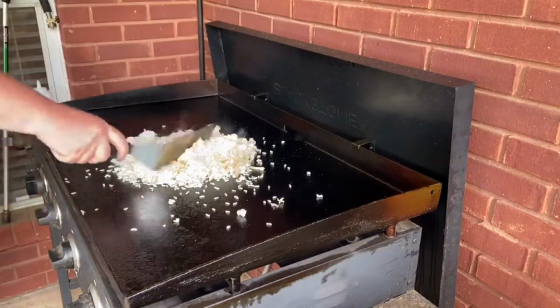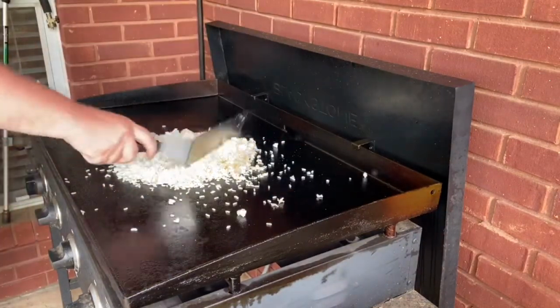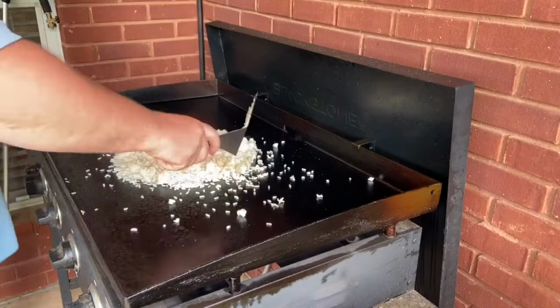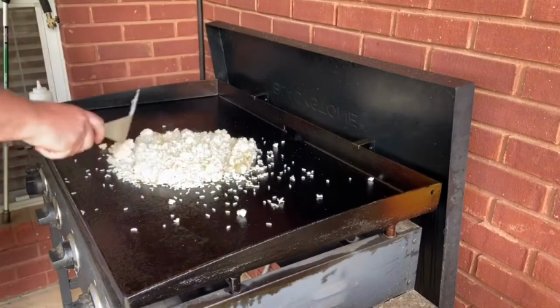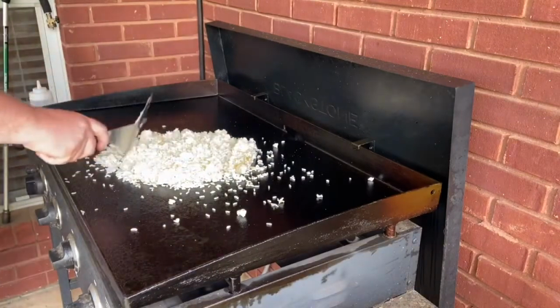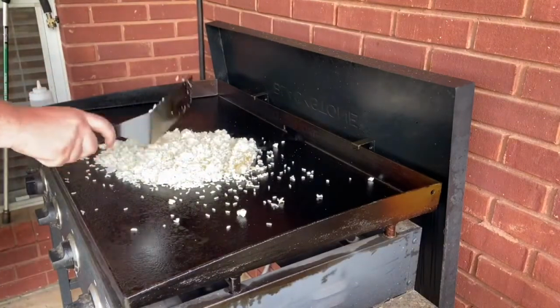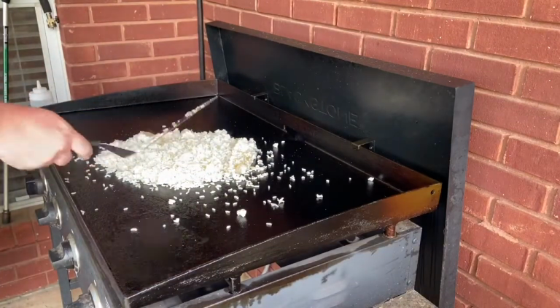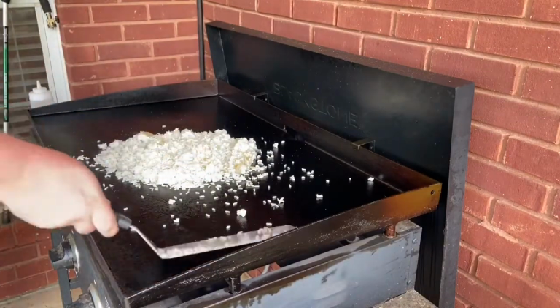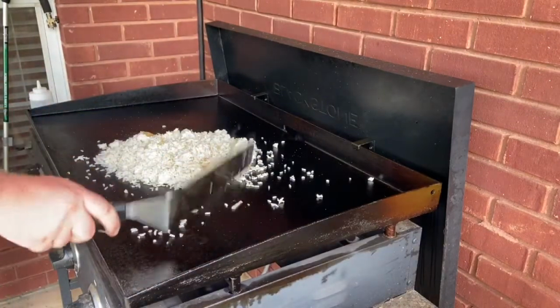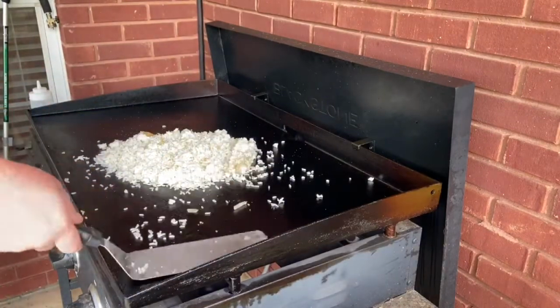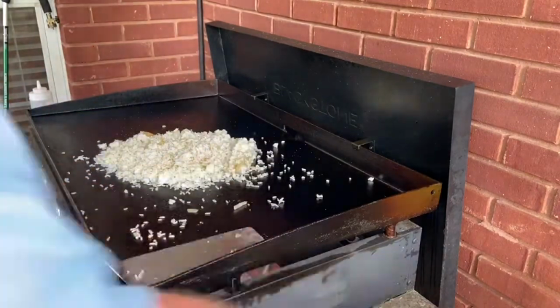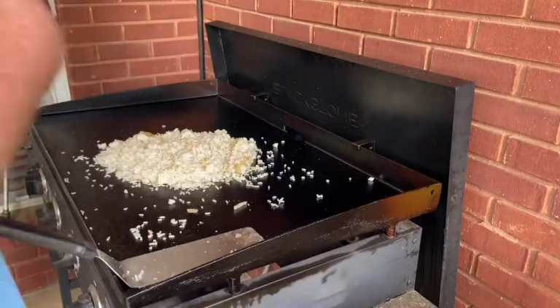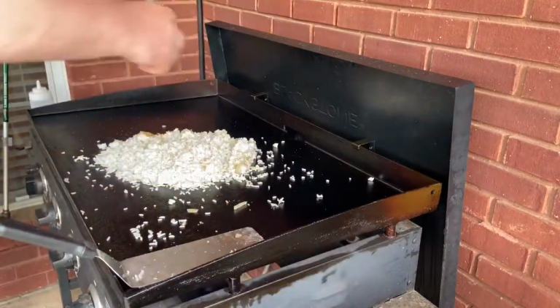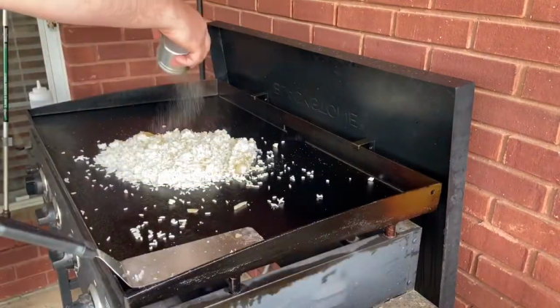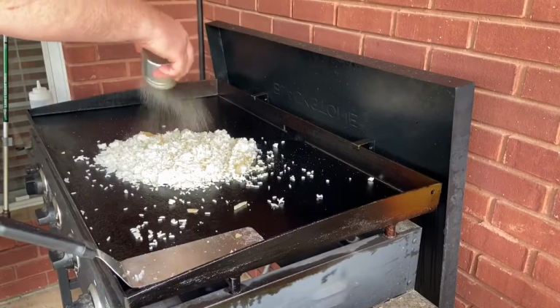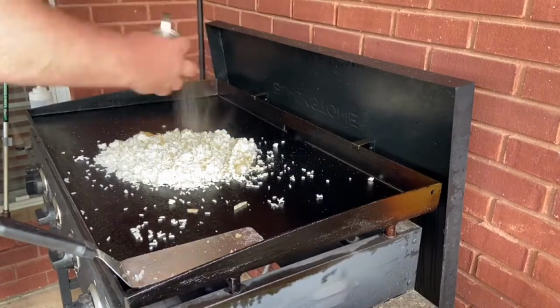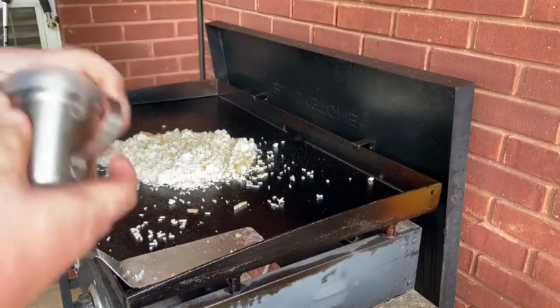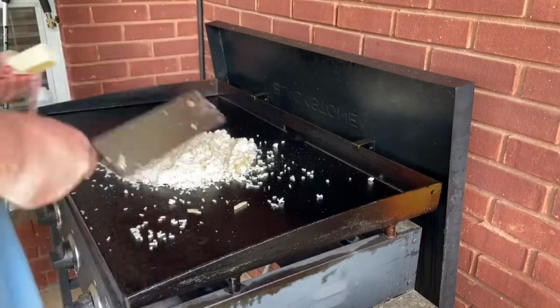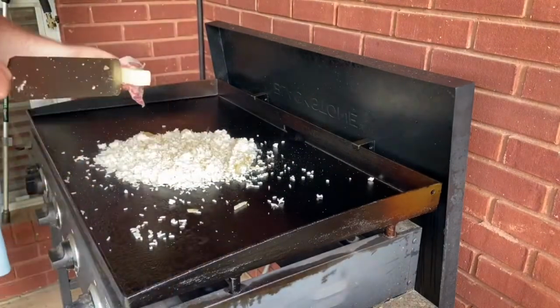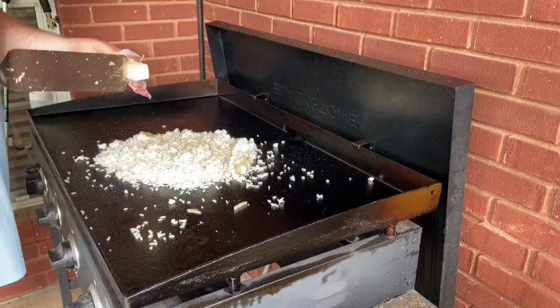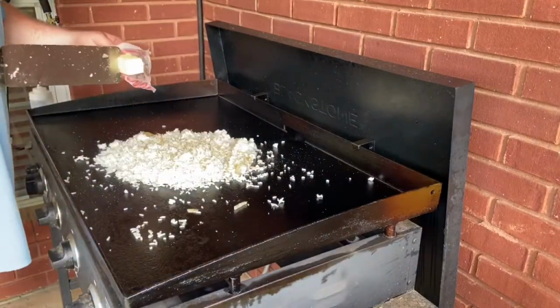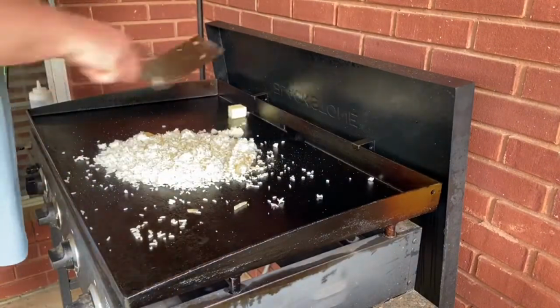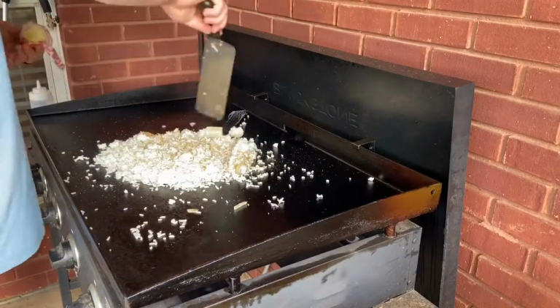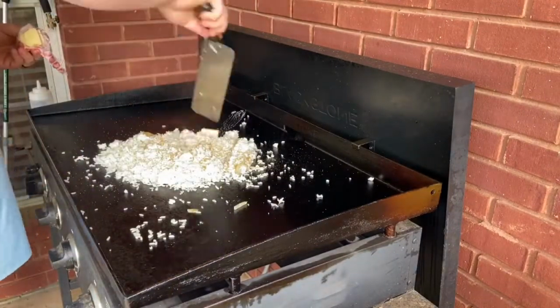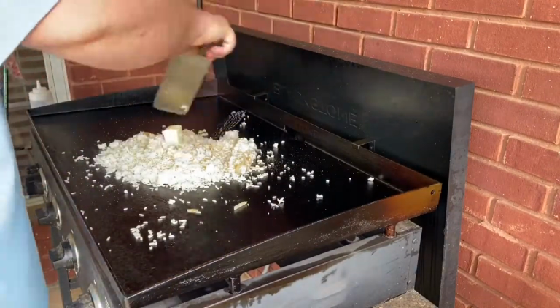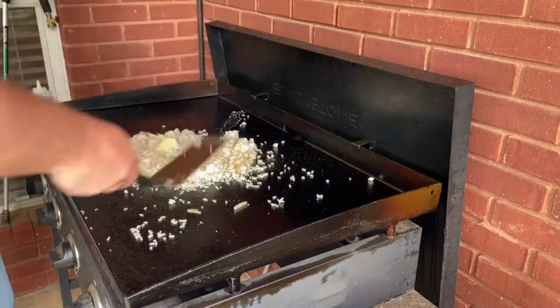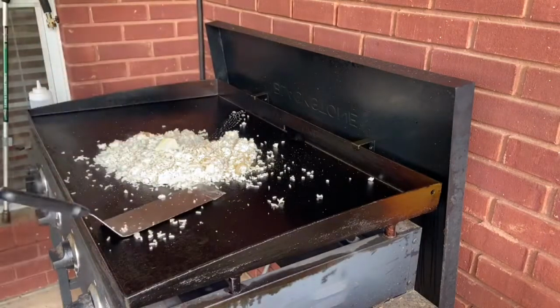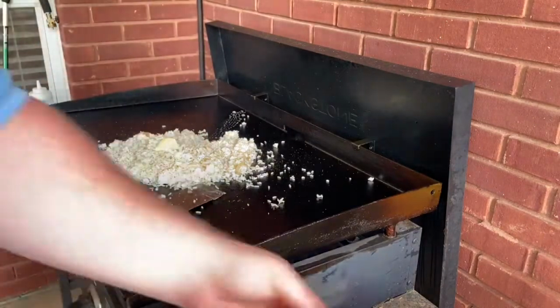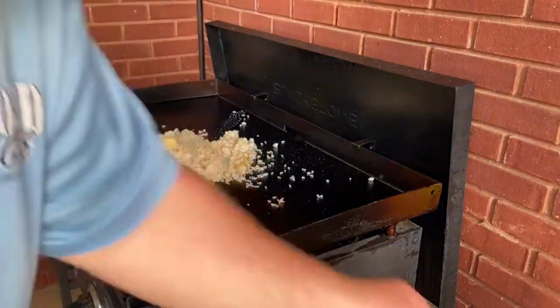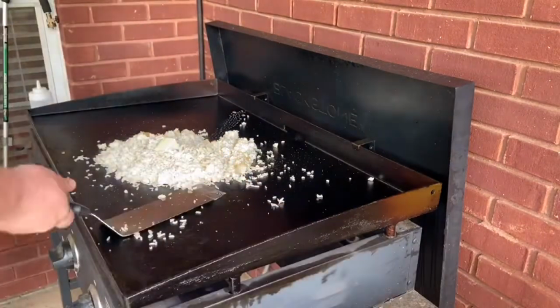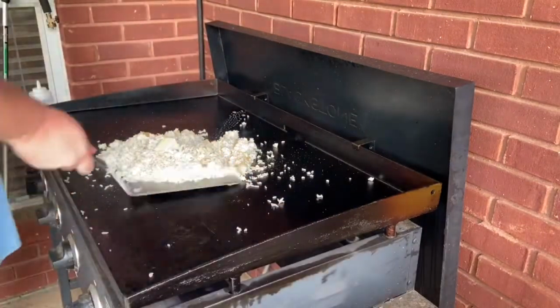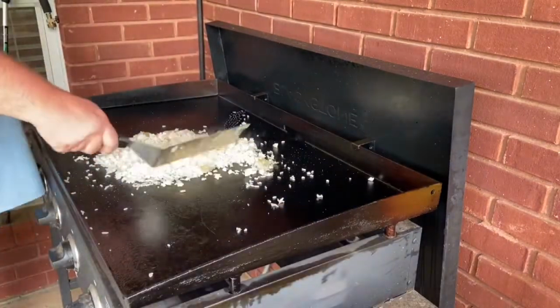Once we get it somewhat spread out, we're going to add a little bit of salt and pepper. And right after the salt and pepper, we're going to put a little butter out there as well. Mix that all in together and get the butter nice and melted throughout all the rice.